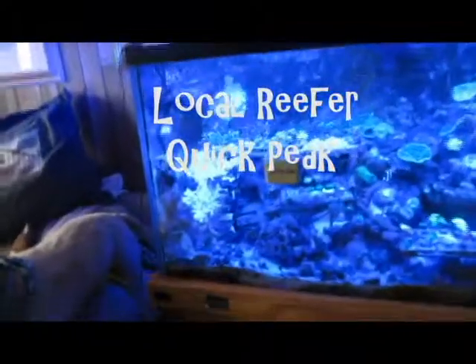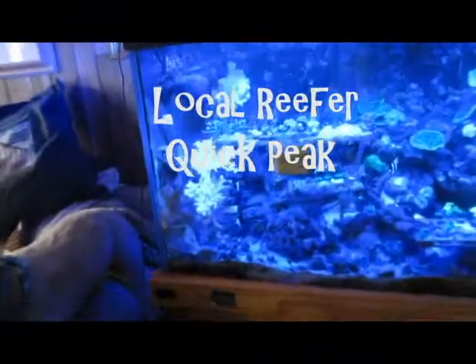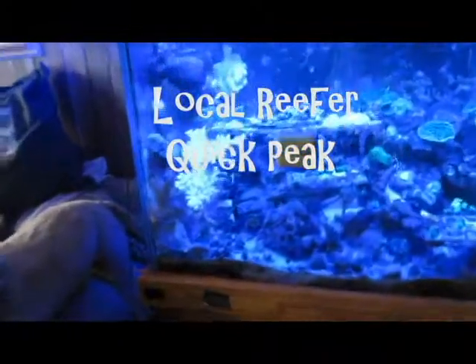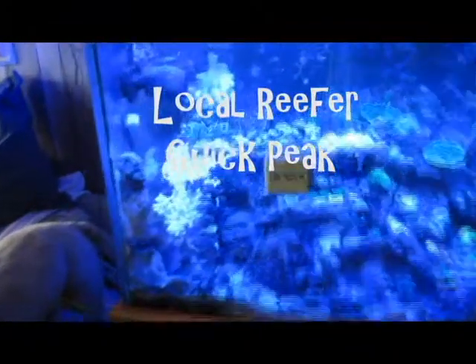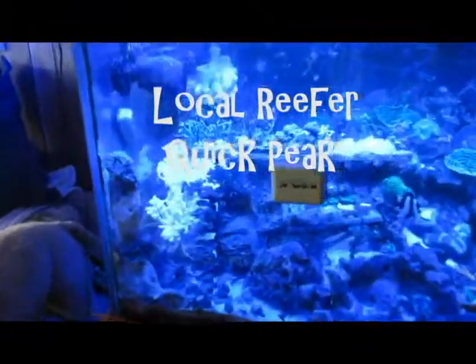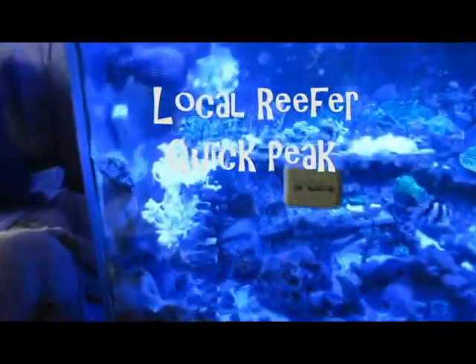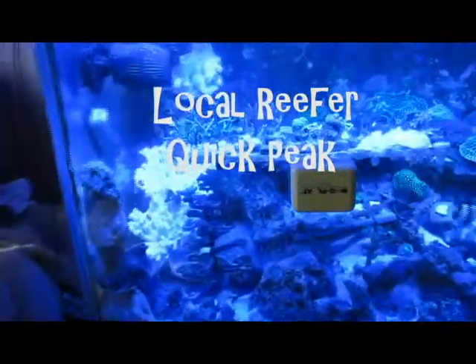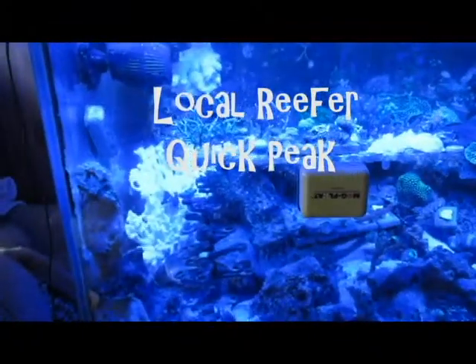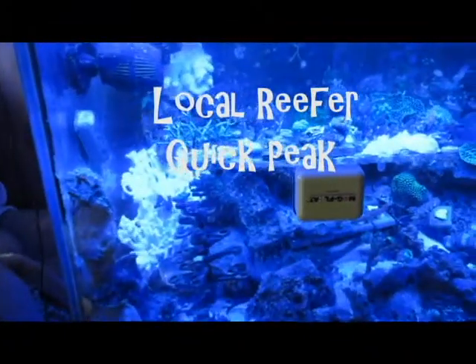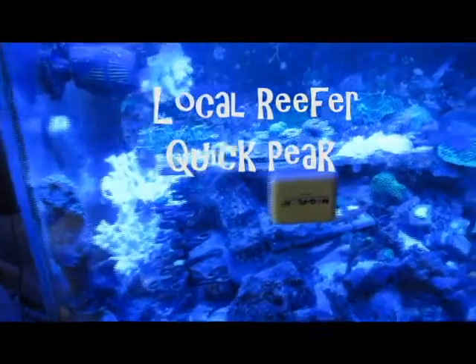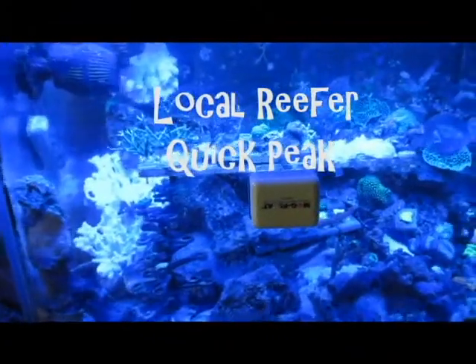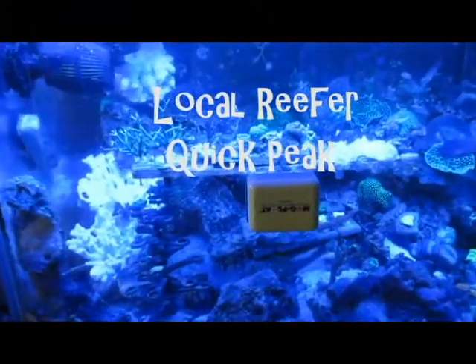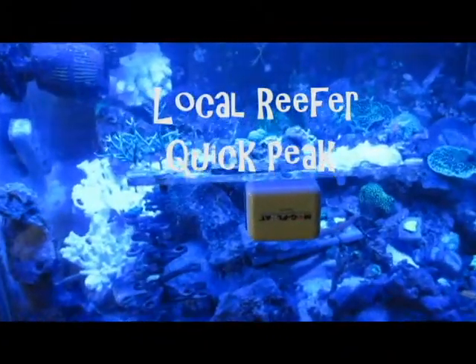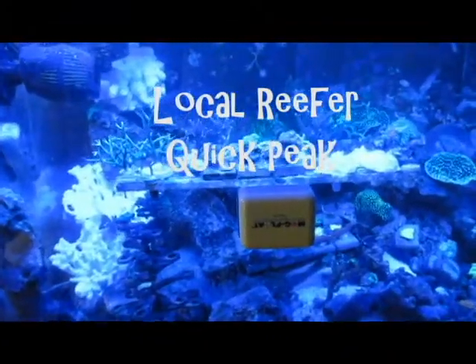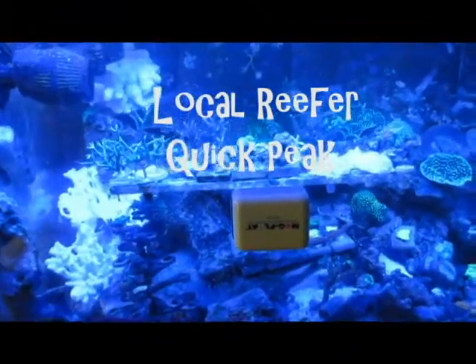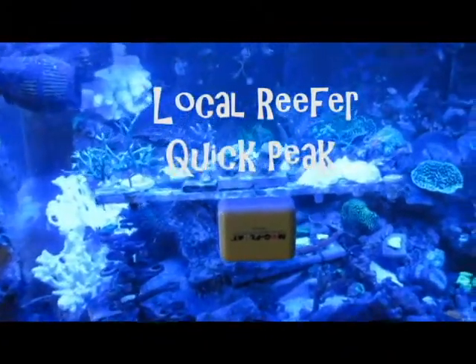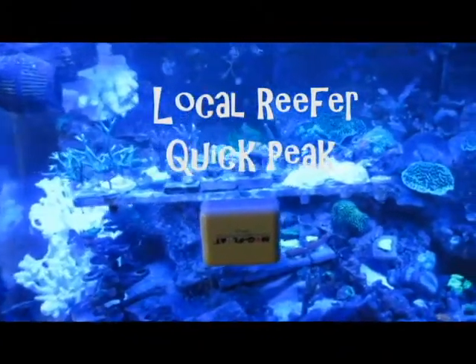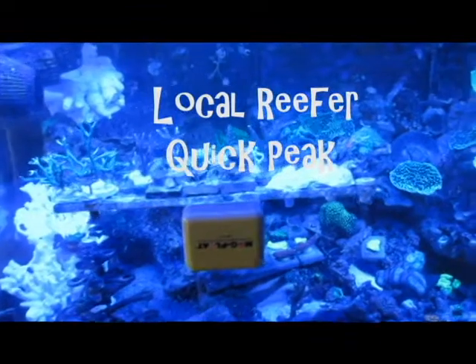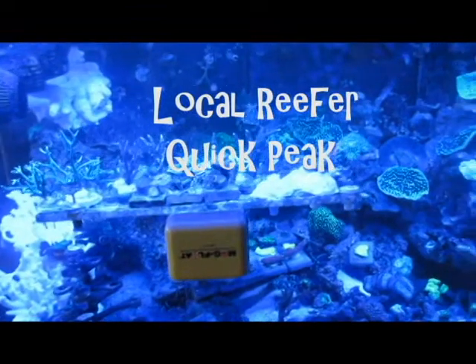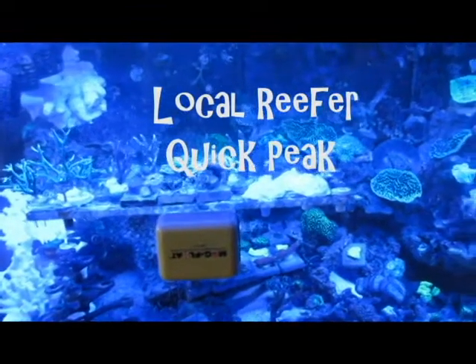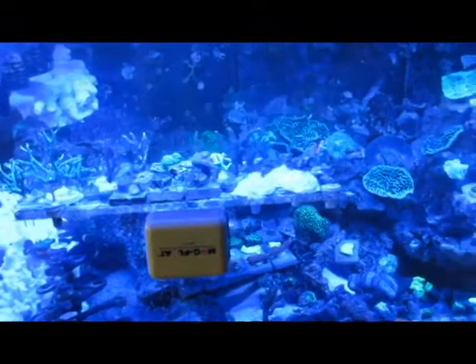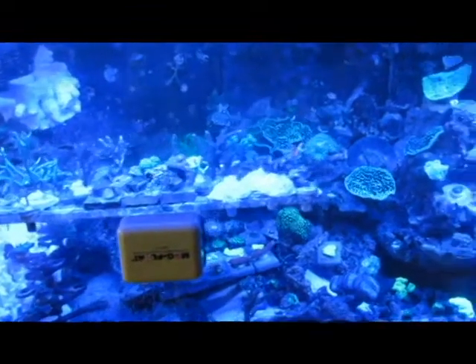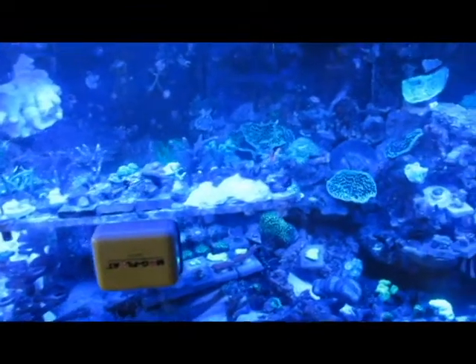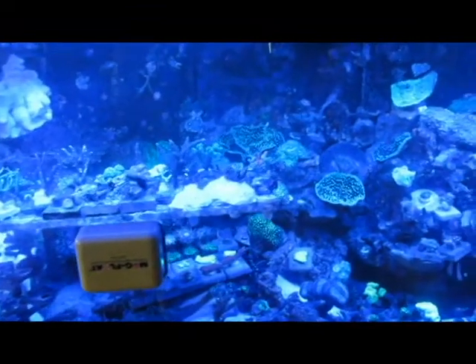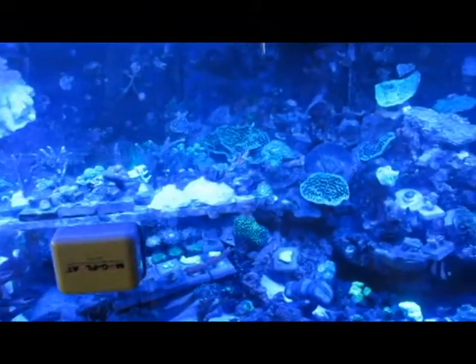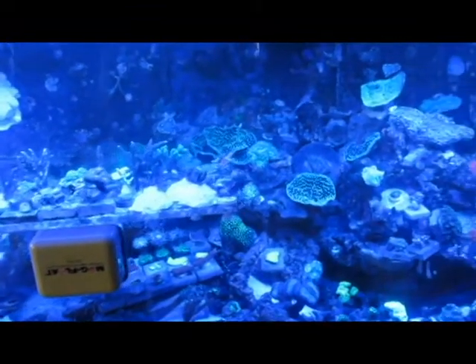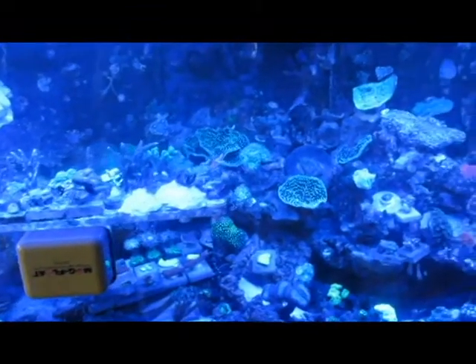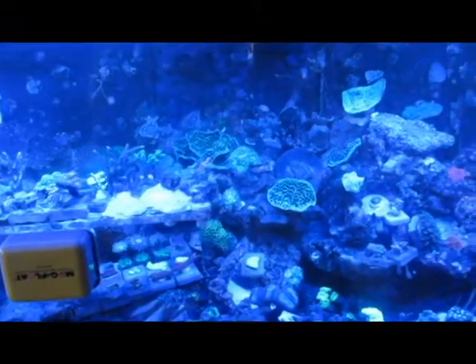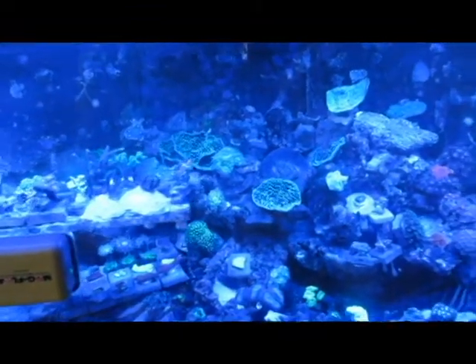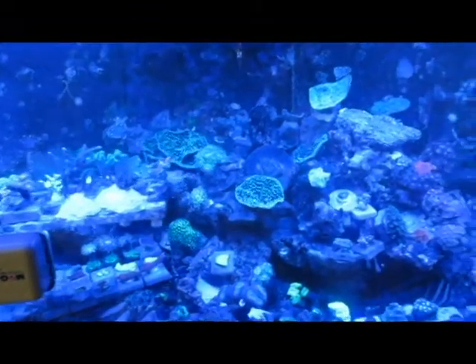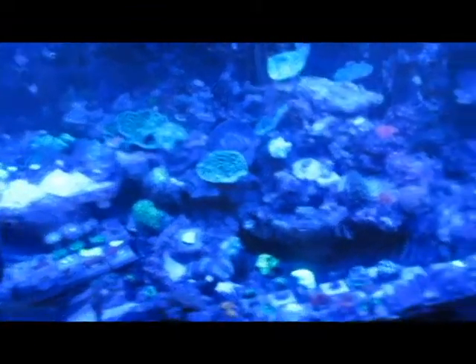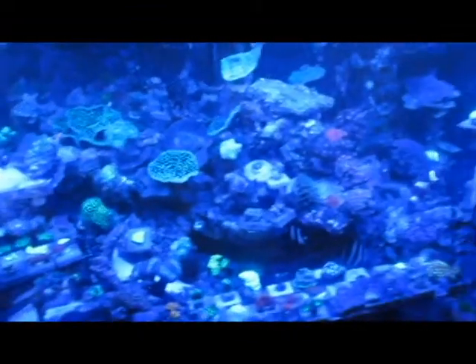What's up YouTube? This is Danny's Reef Tank. This is not my tank I'm showing you right here — it's just one of the local reefers around my area. This is just a little sneak peek at his tank.